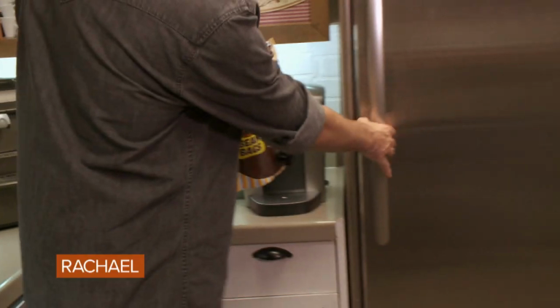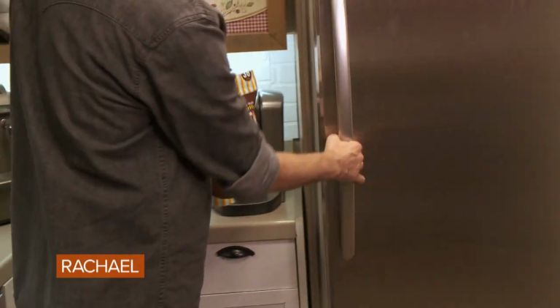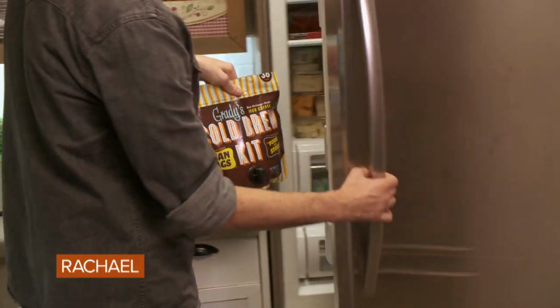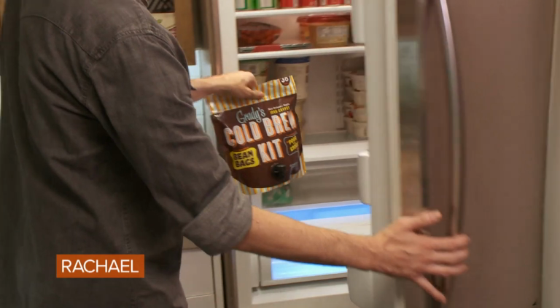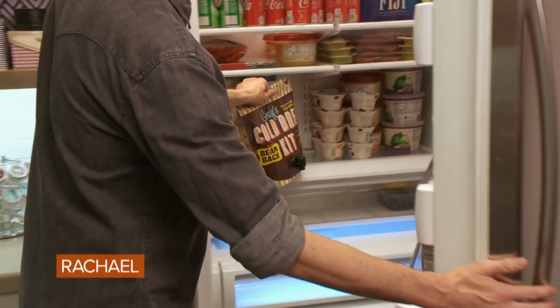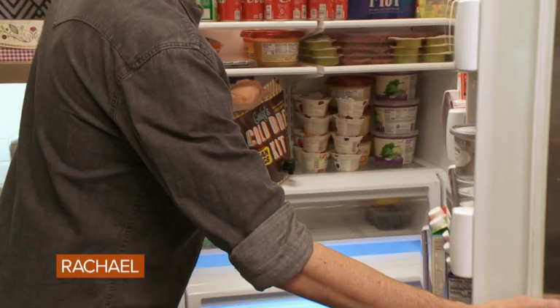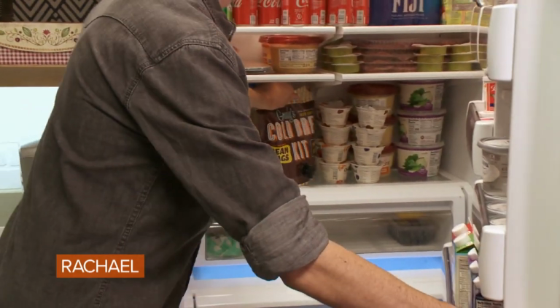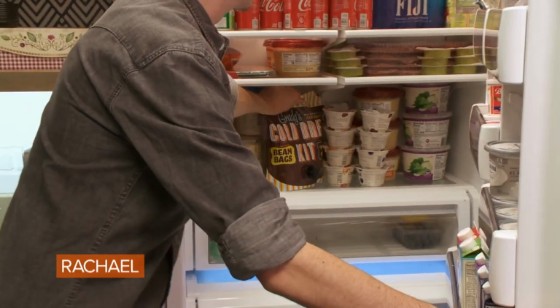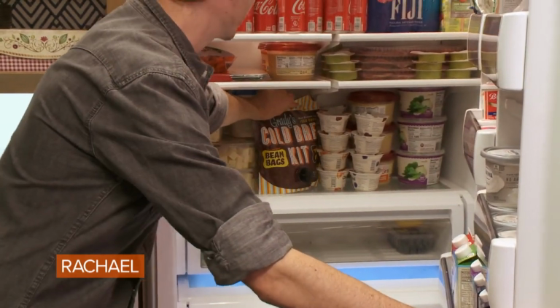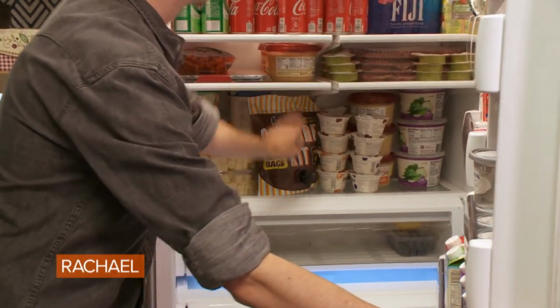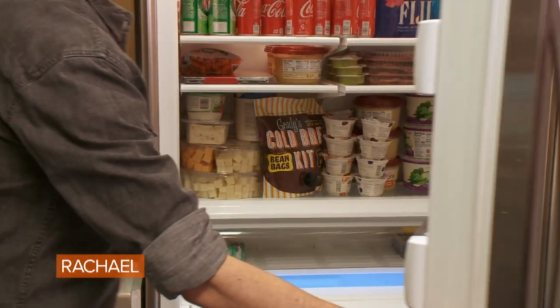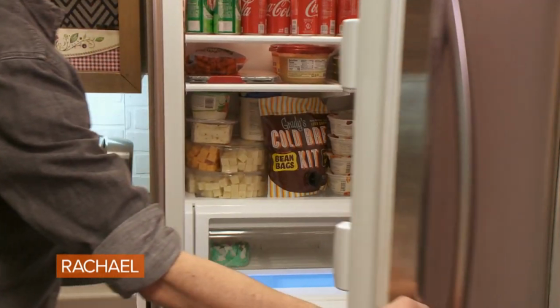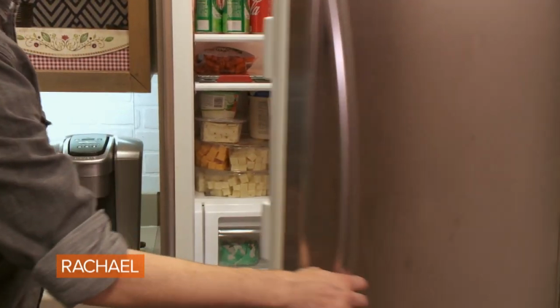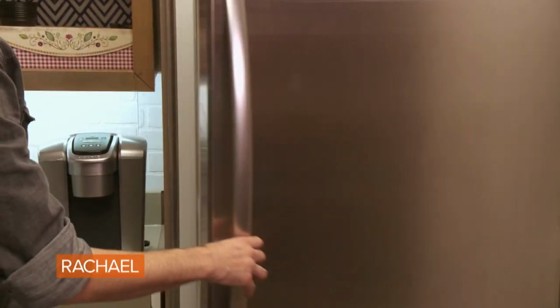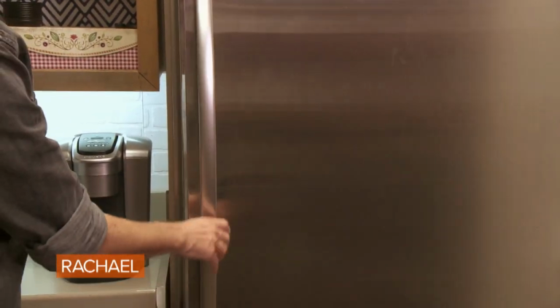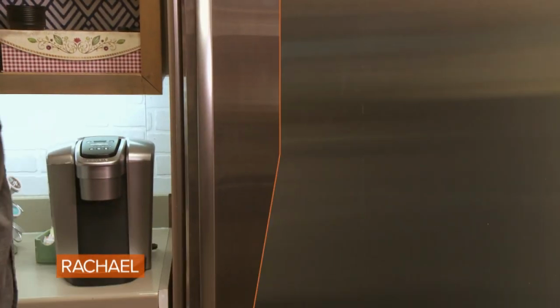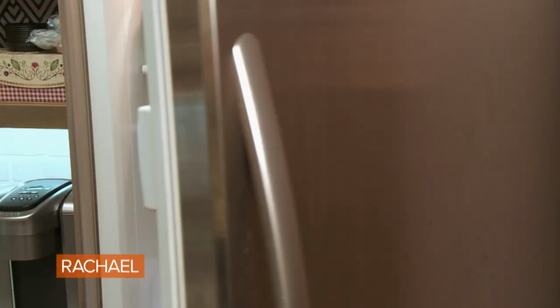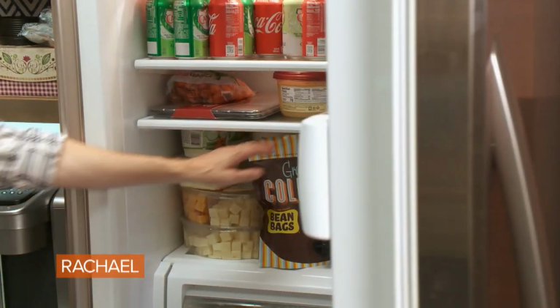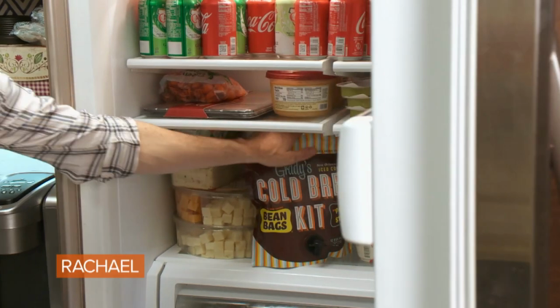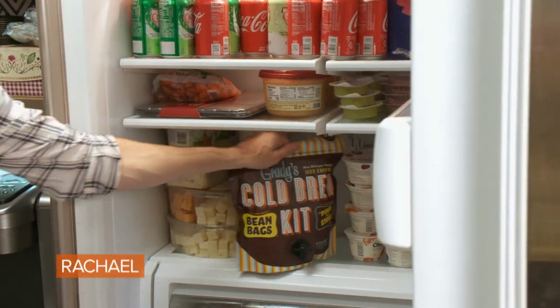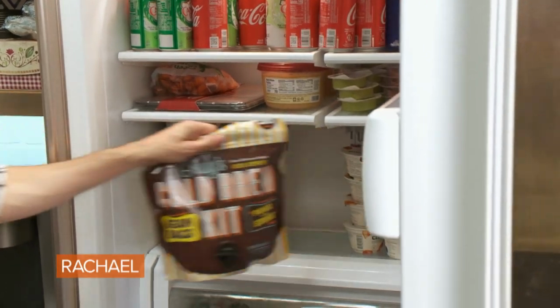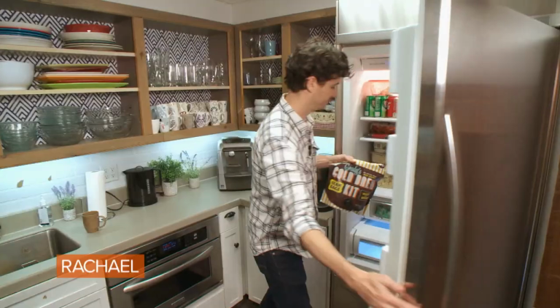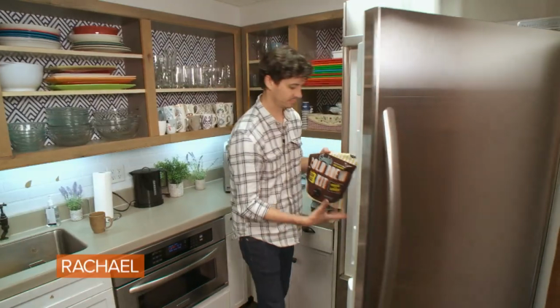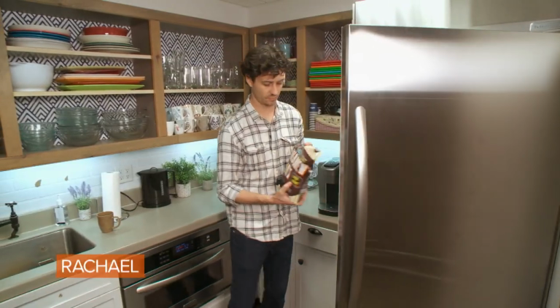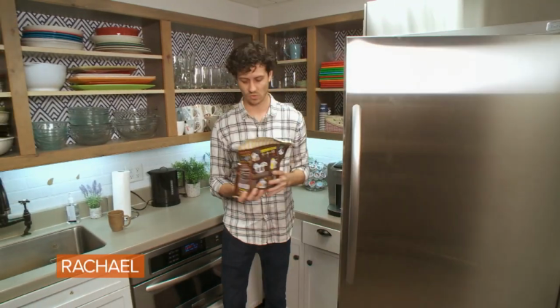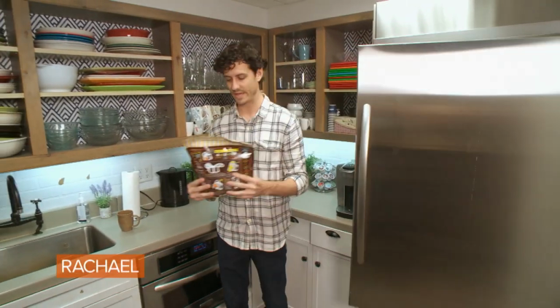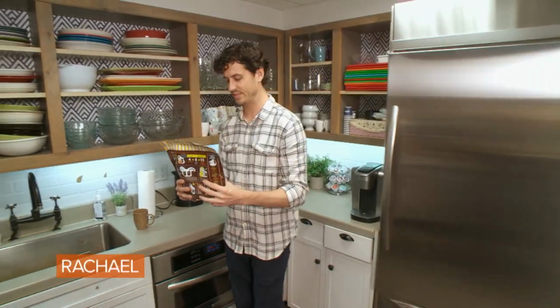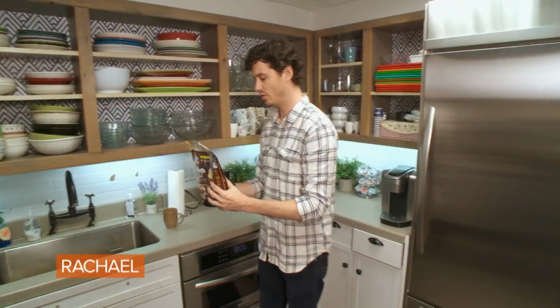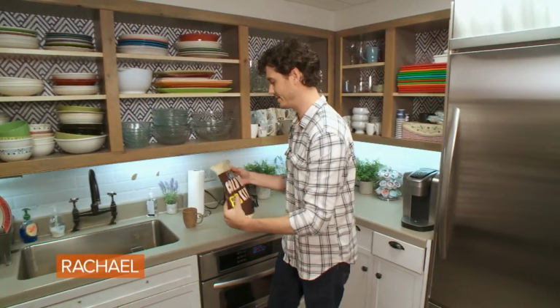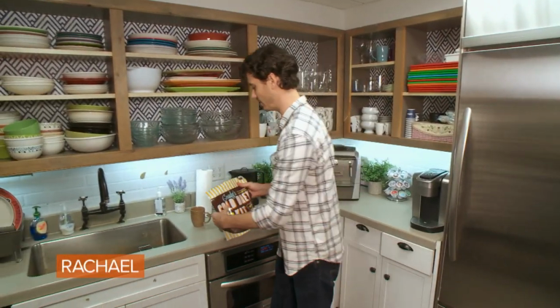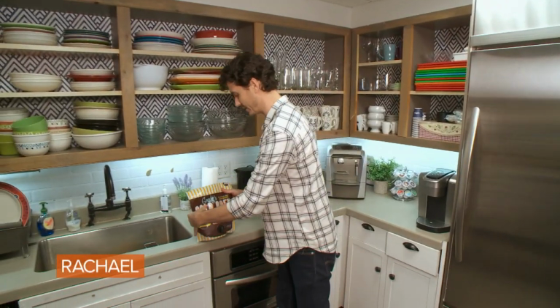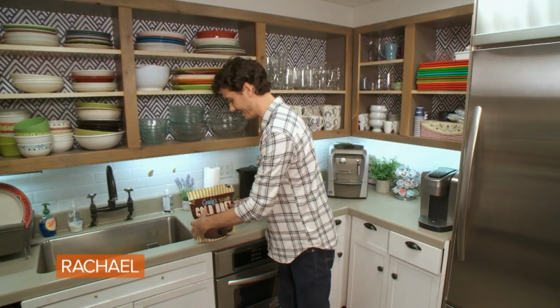Step two is place in the fridge overnight or for at least 12 hours while it steeps. Oh yeah, nice and cold — that's what I like.